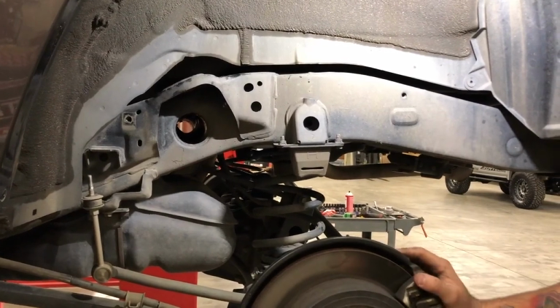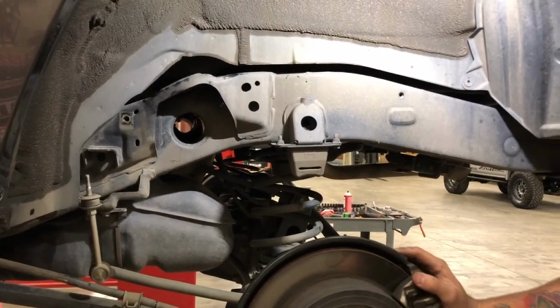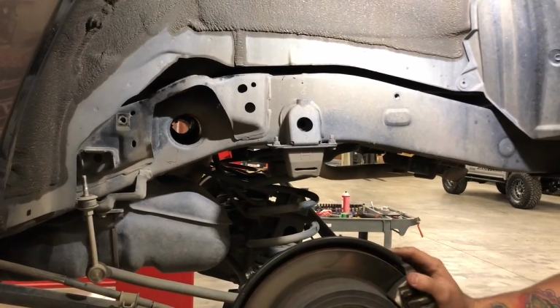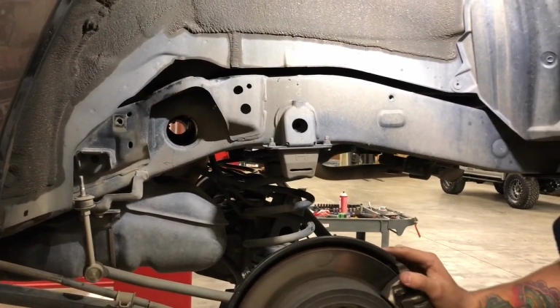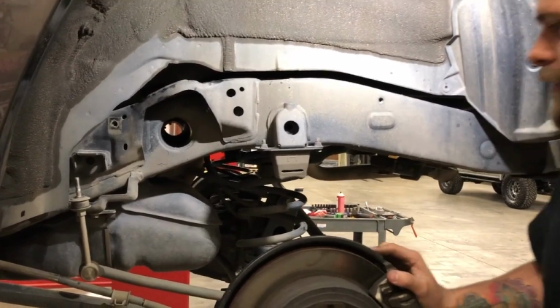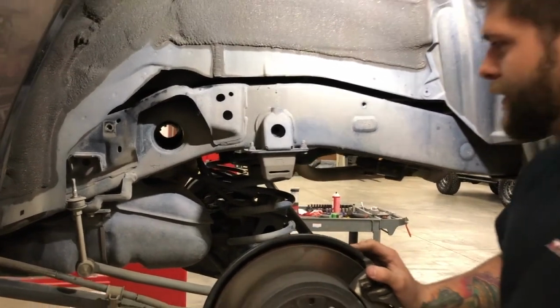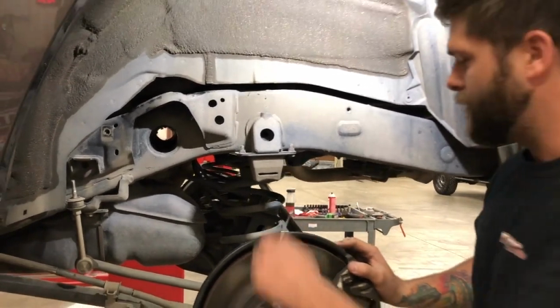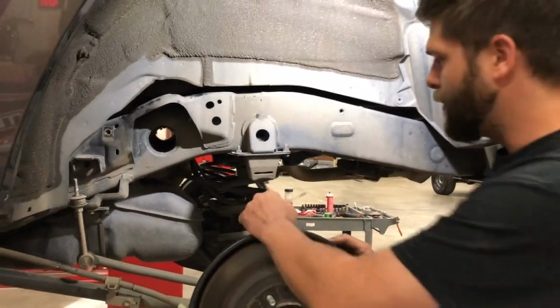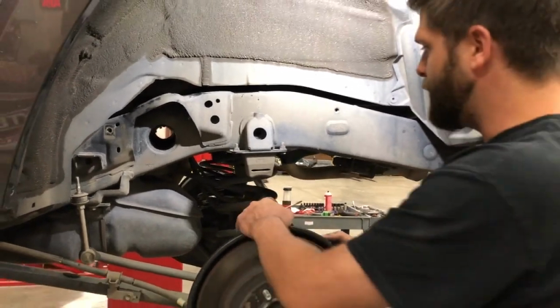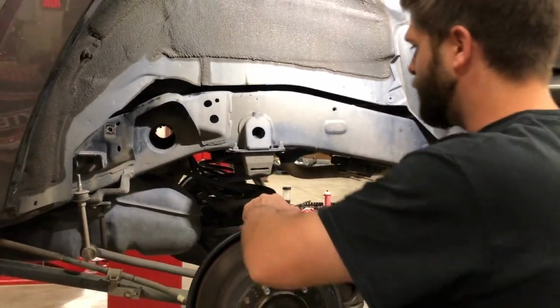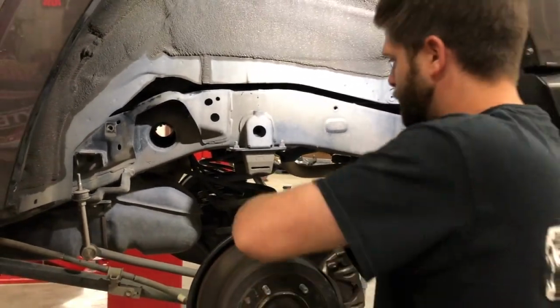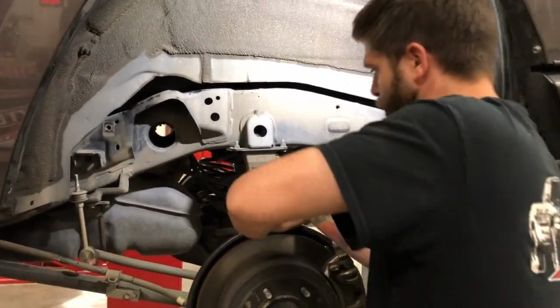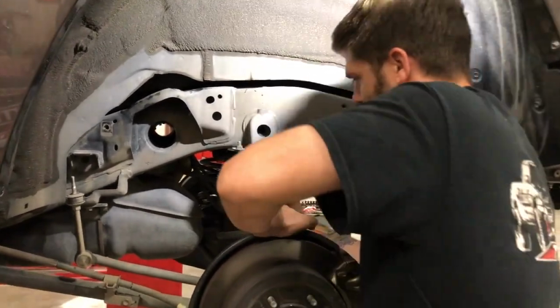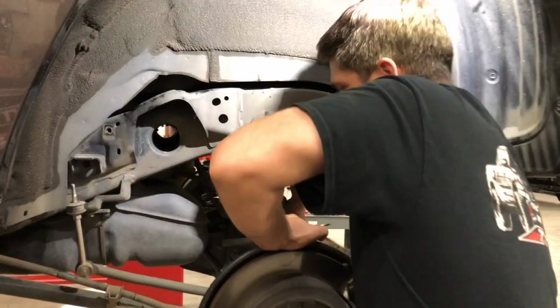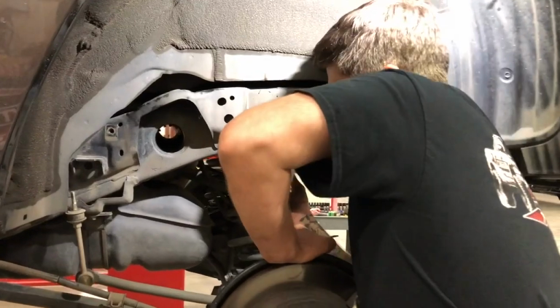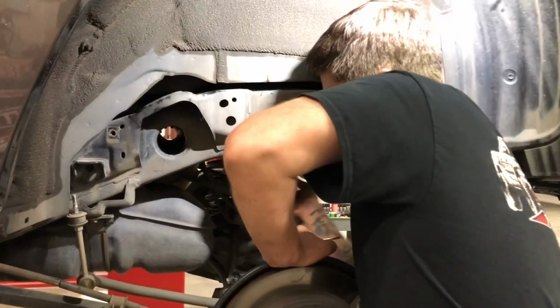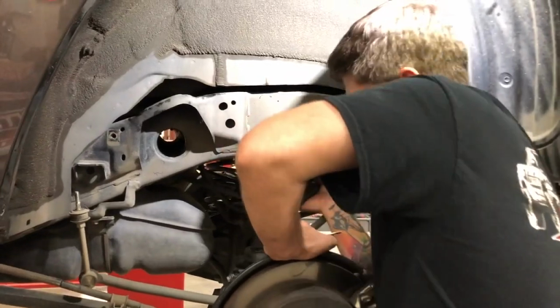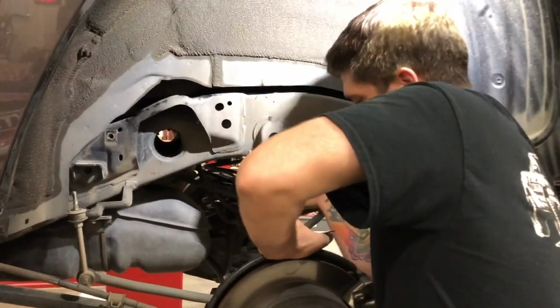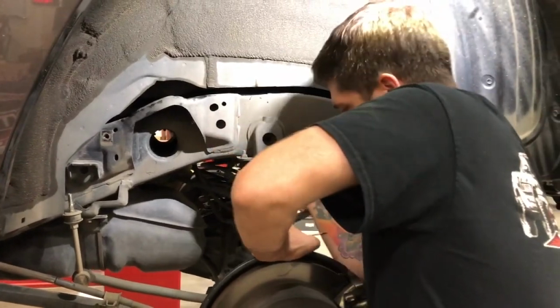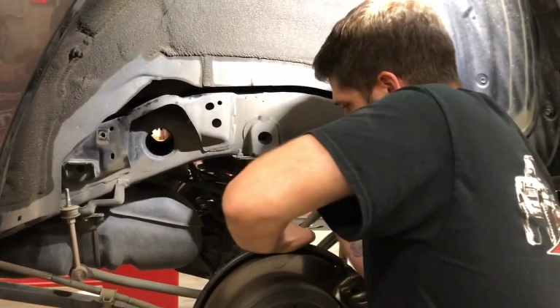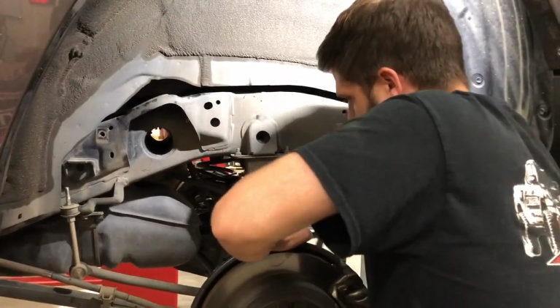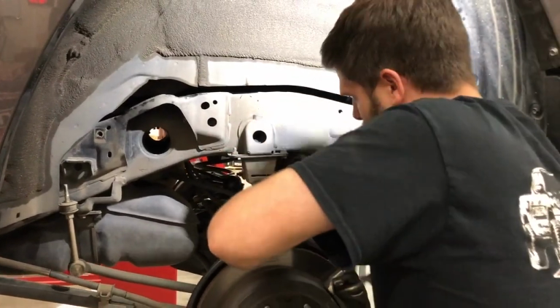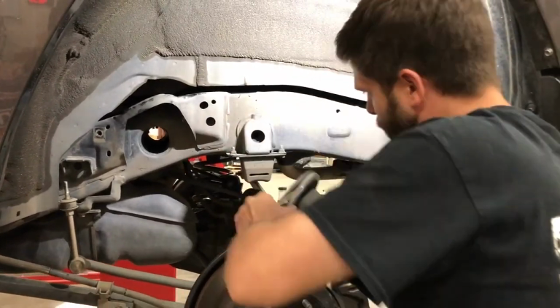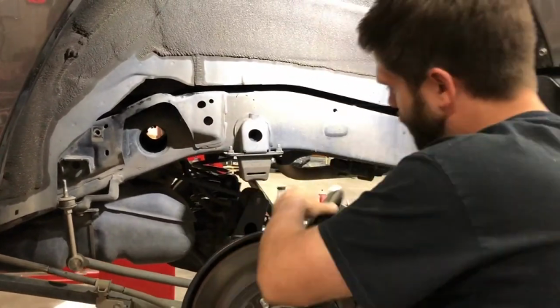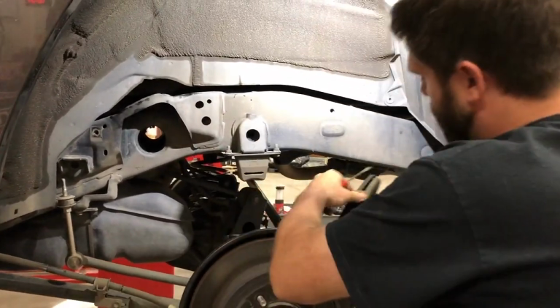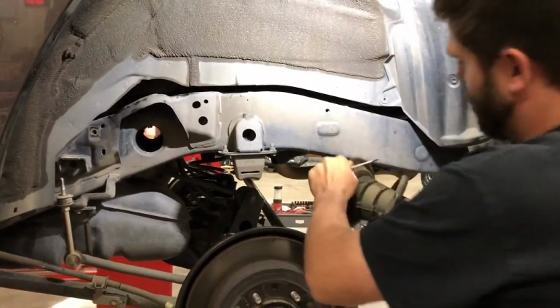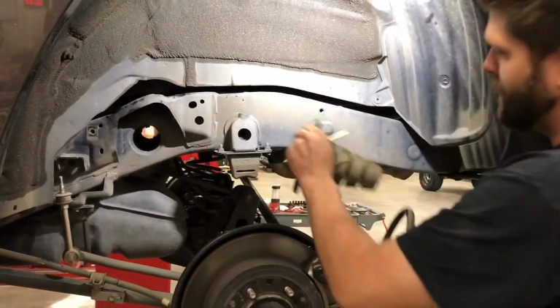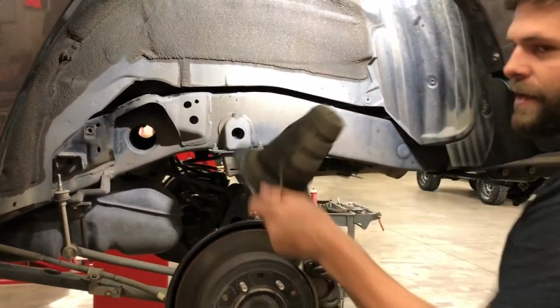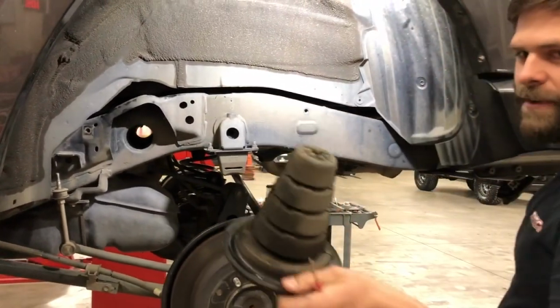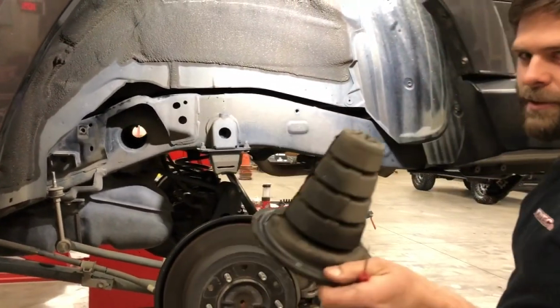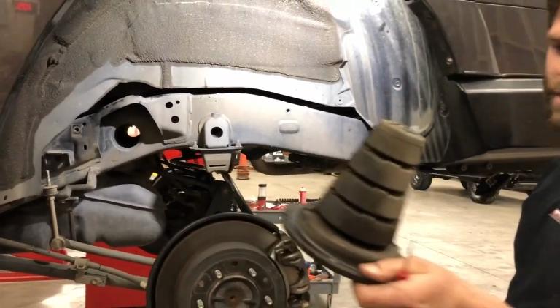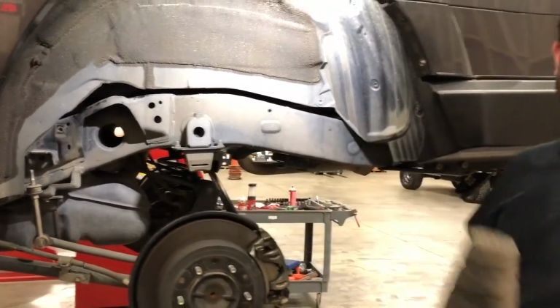Getting the factory springs out is pretty easy — just push down, pull it out, and then save the factory bump stop.